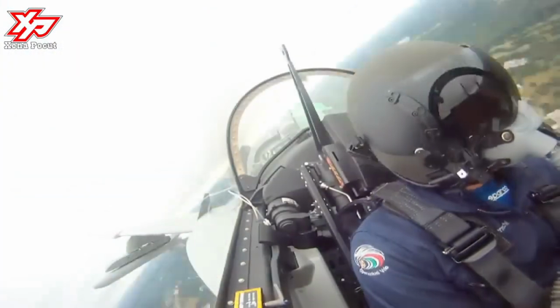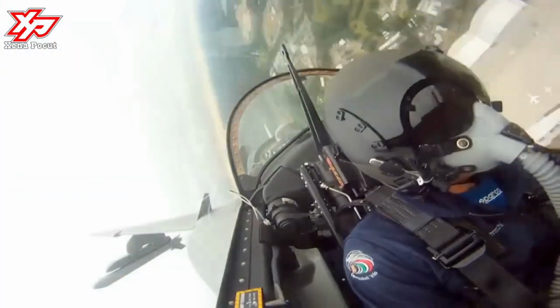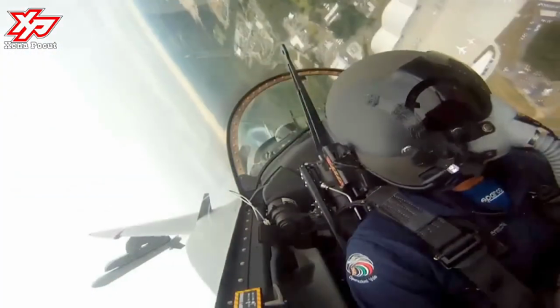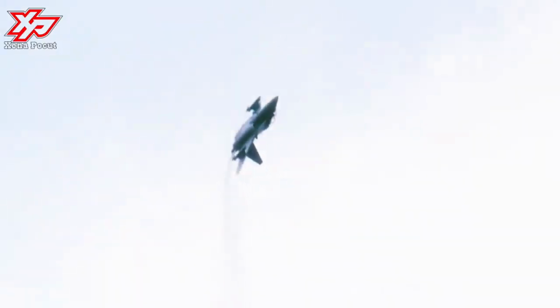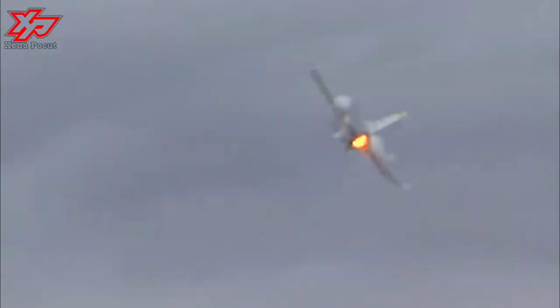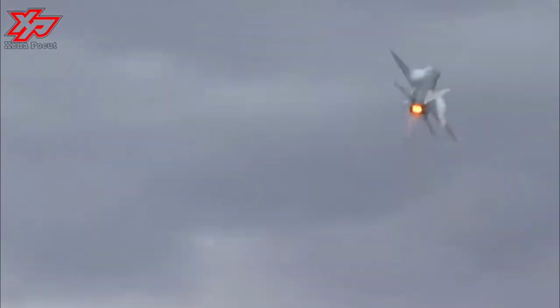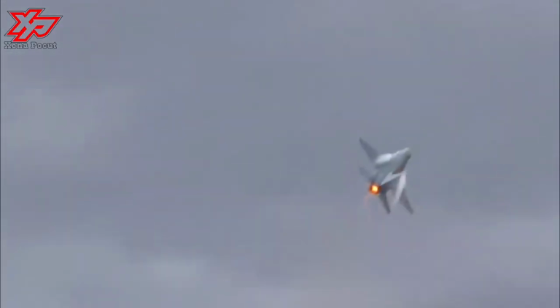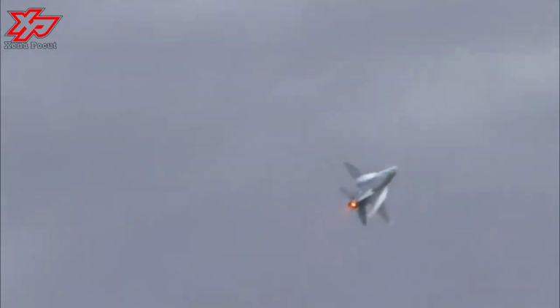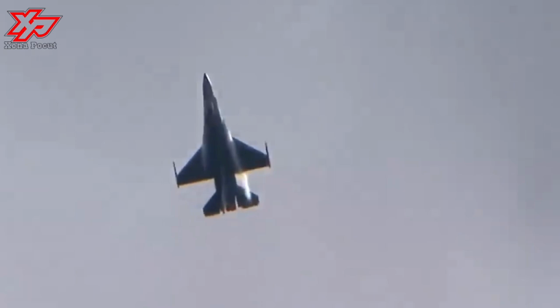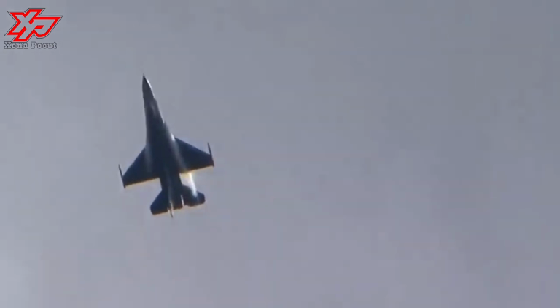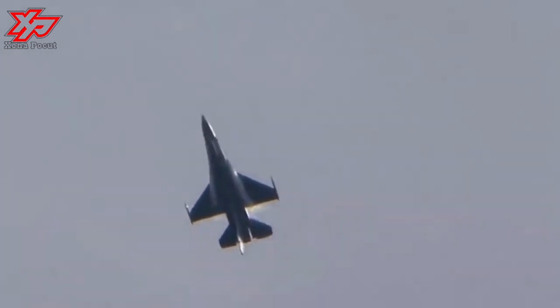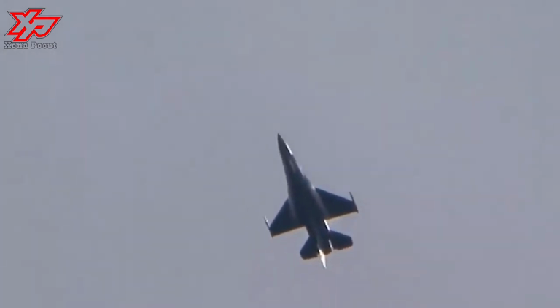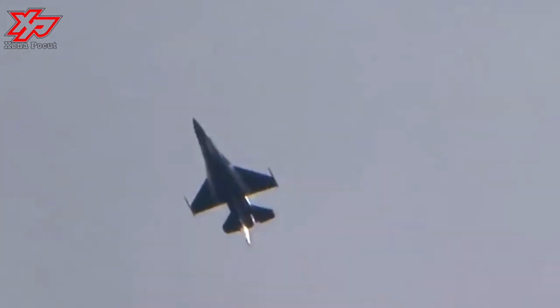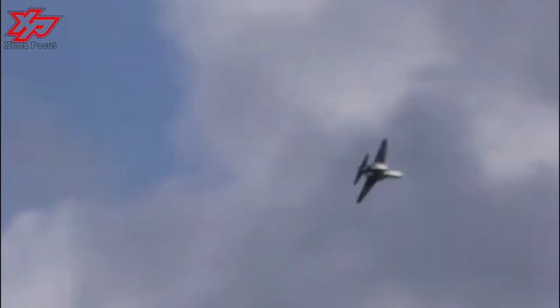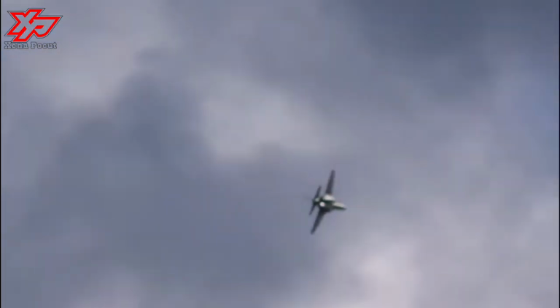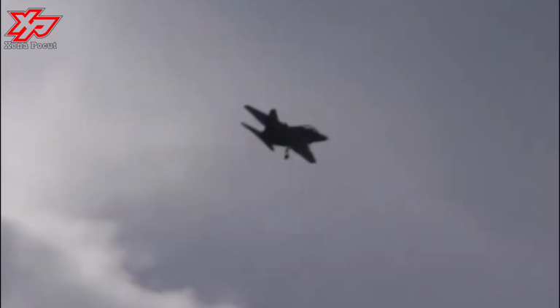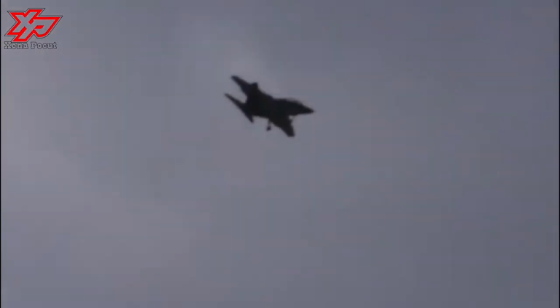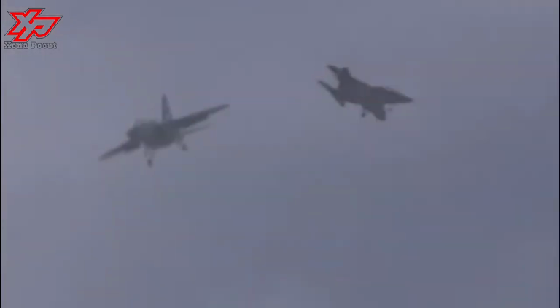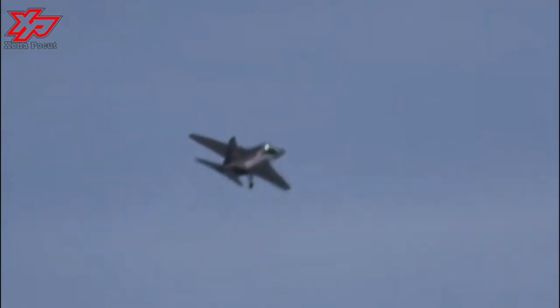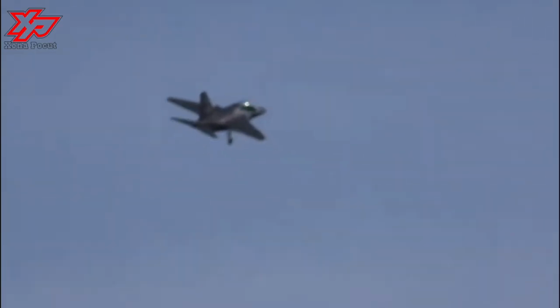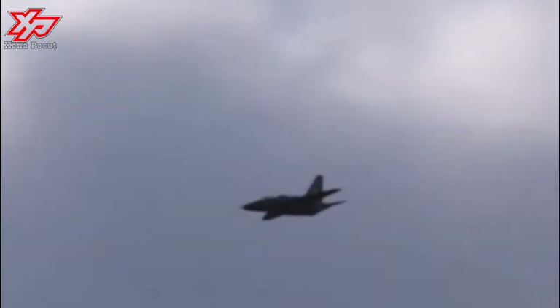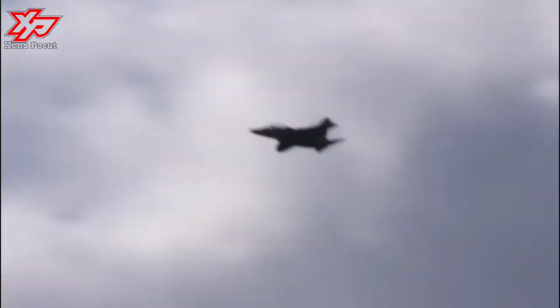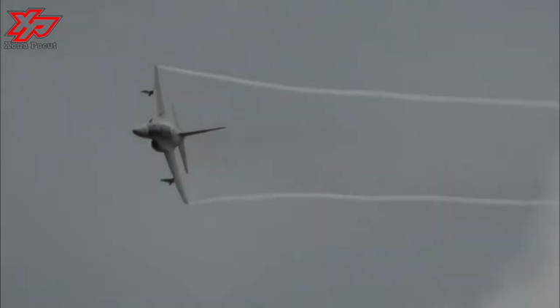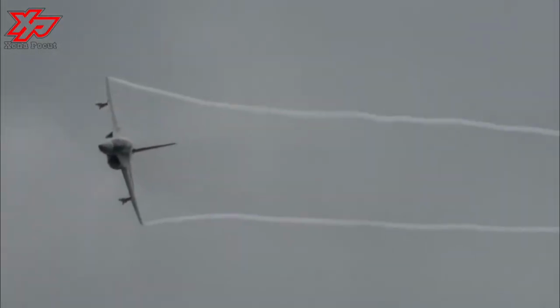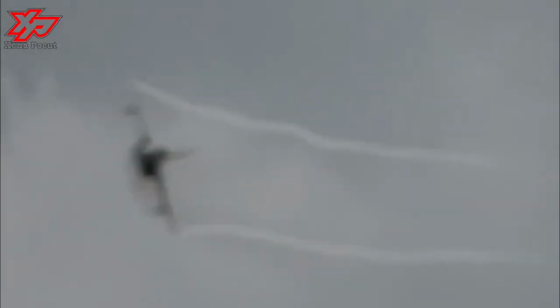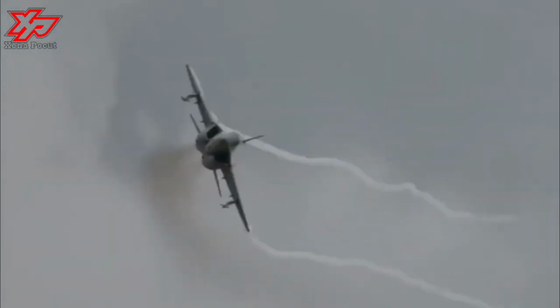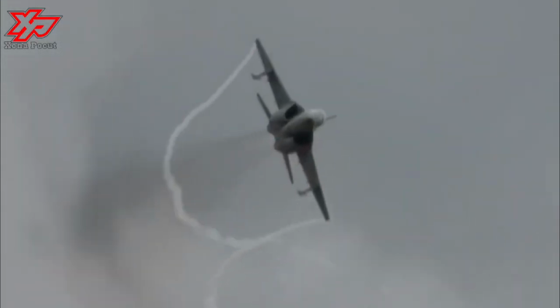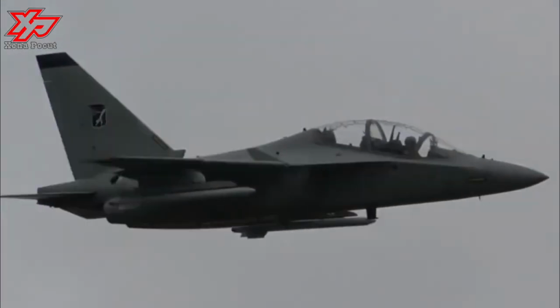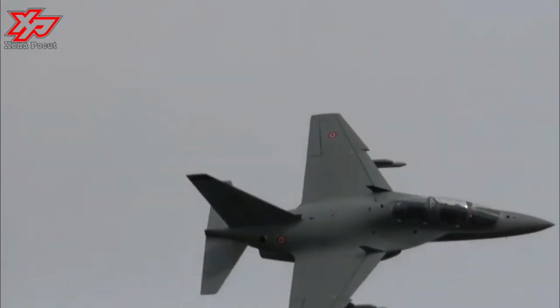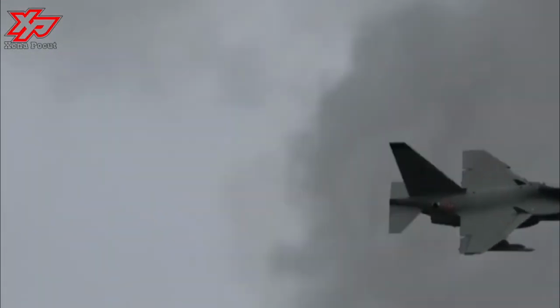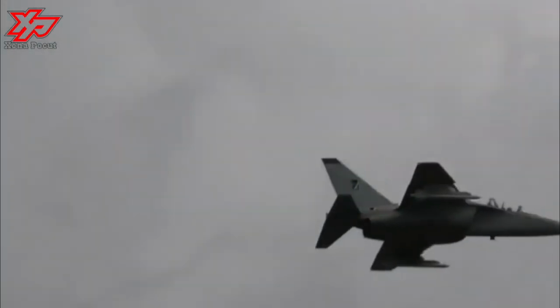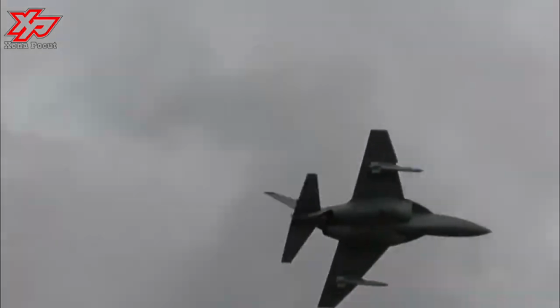The M346FA light attack aircraft is outfitted with Leonardo's Grifo Multi-Role, Multi-Mode, X-Band Fire Control Radar to search and track single or multiple targets in air-to-air, air-to-surface, and air combat modes.